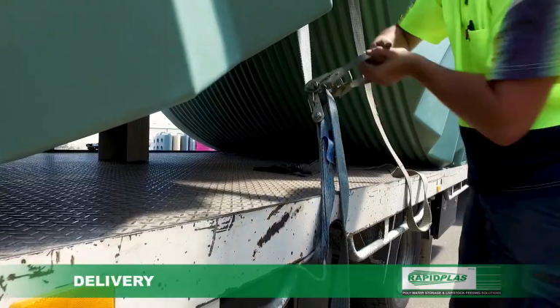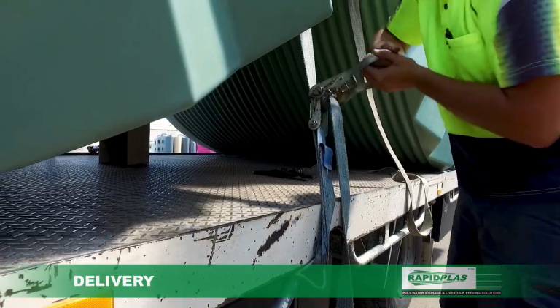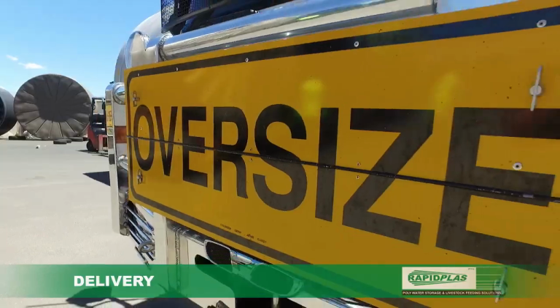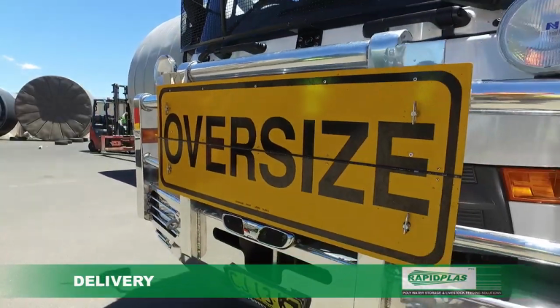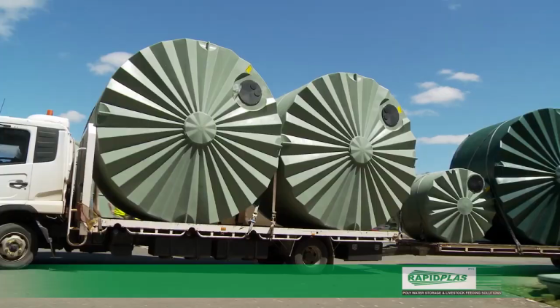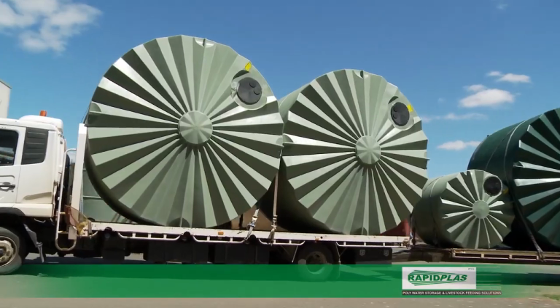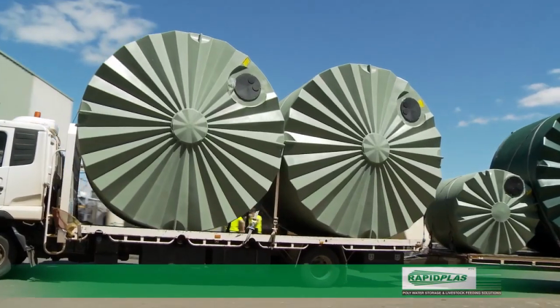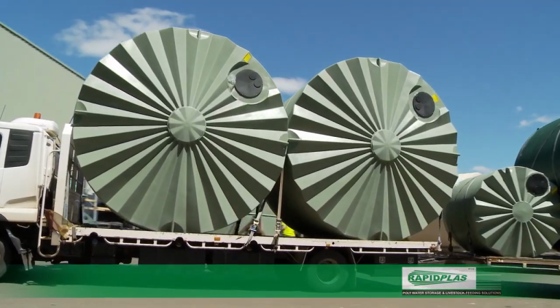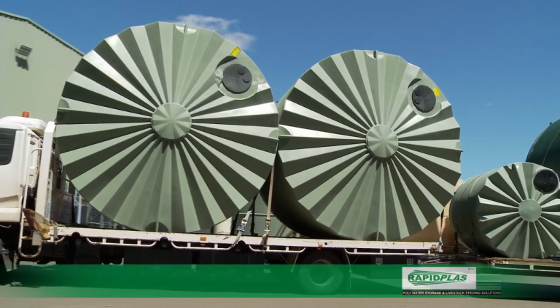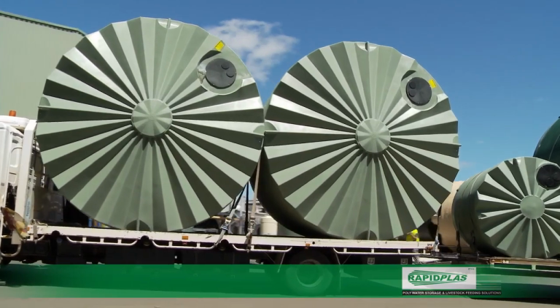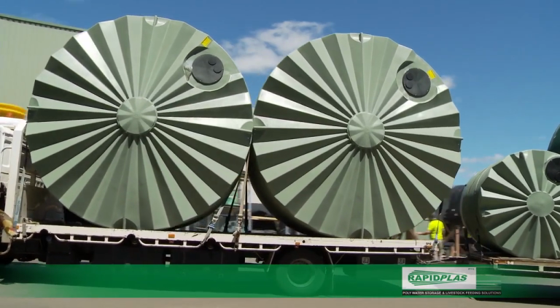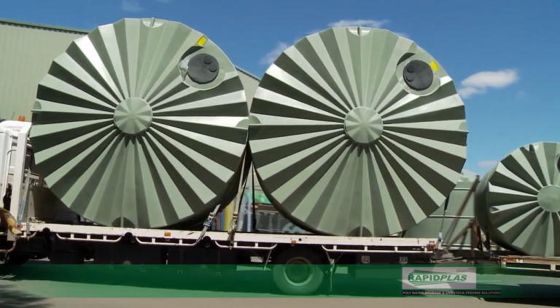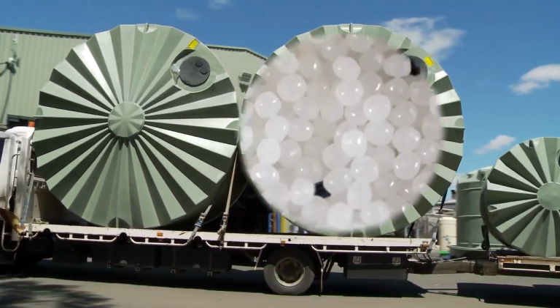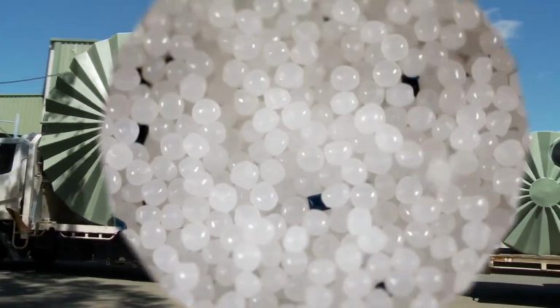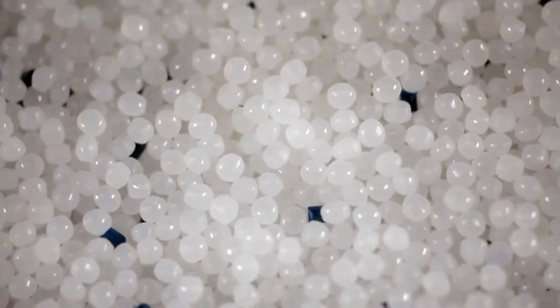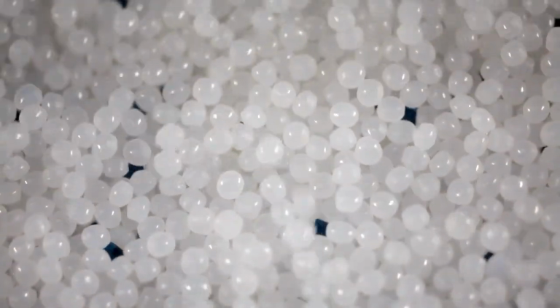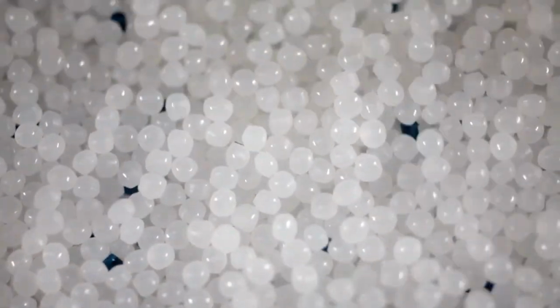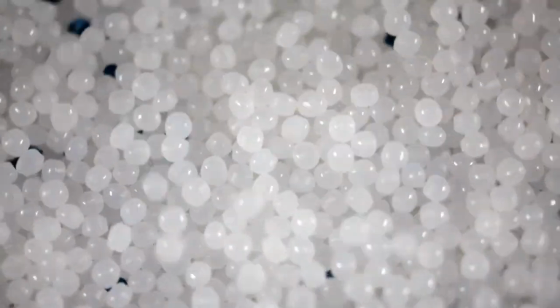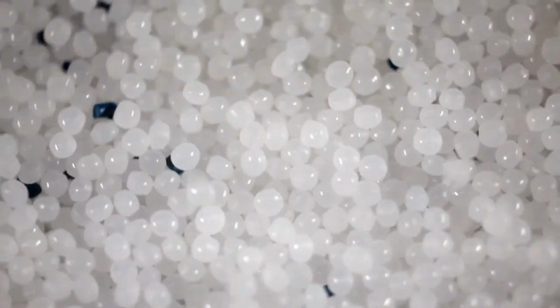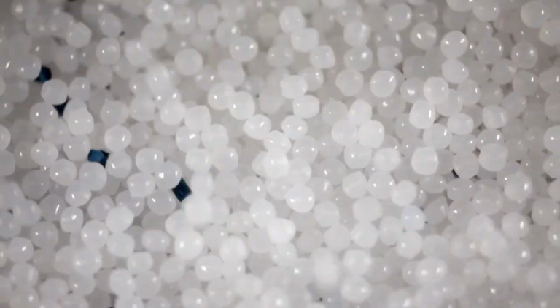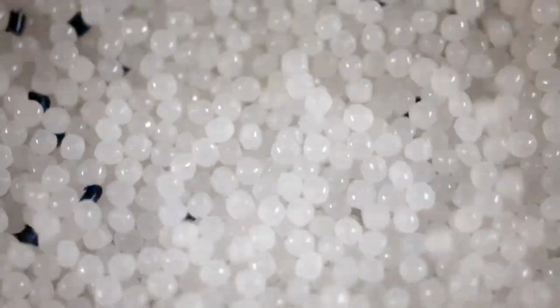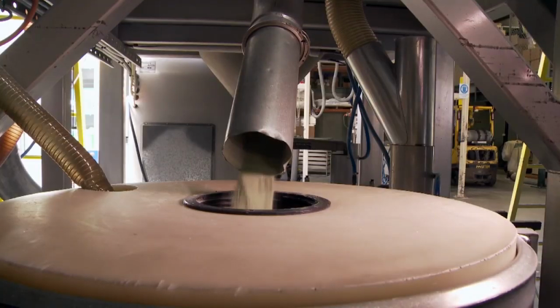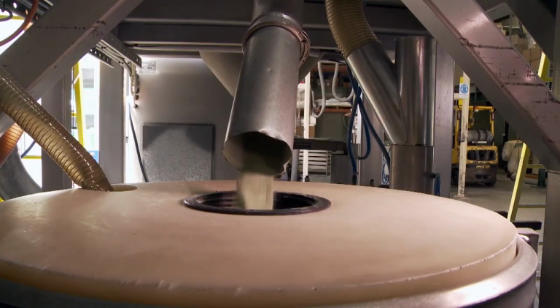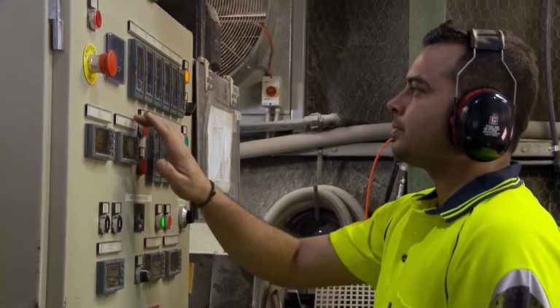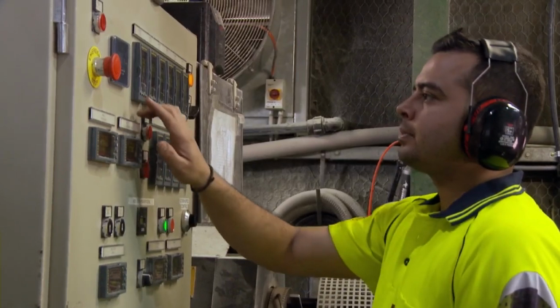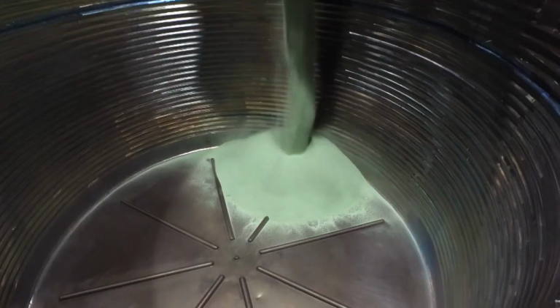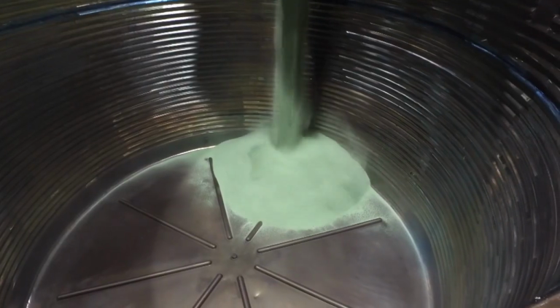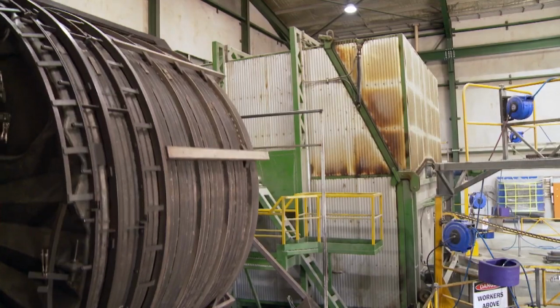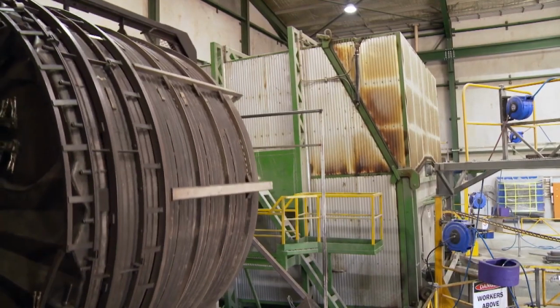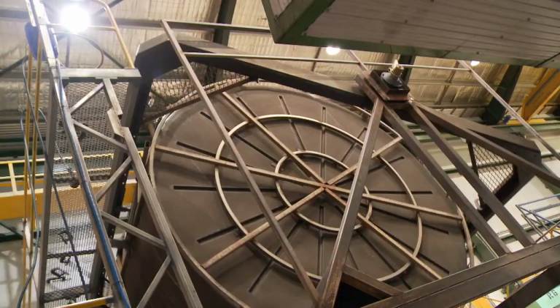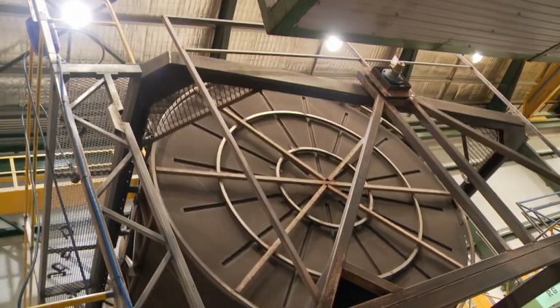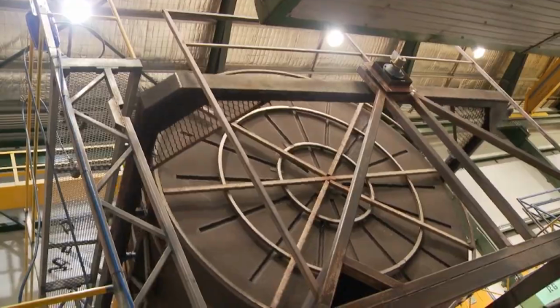Our drivers take the utmost care to ensure safe, prompt arrival to your location. From the raw material selection to the product at your doorstep, our entire process is driven by quality.